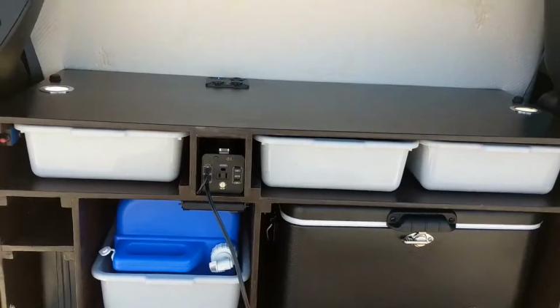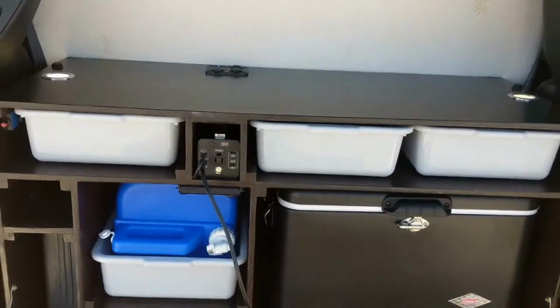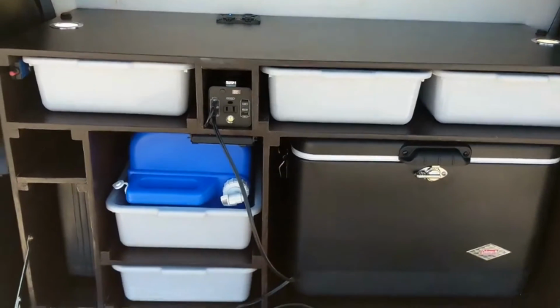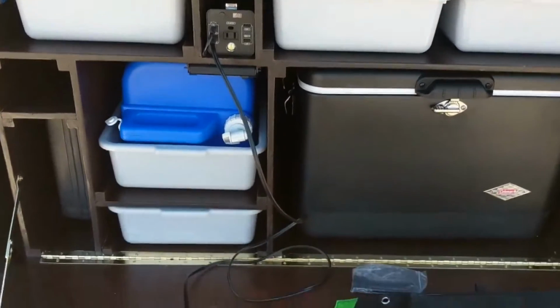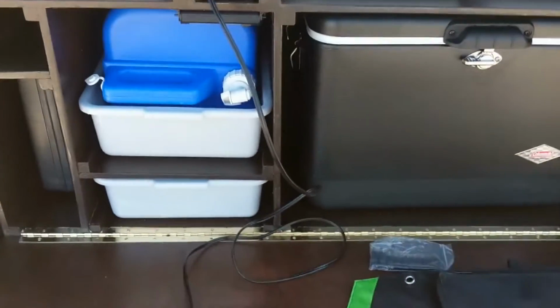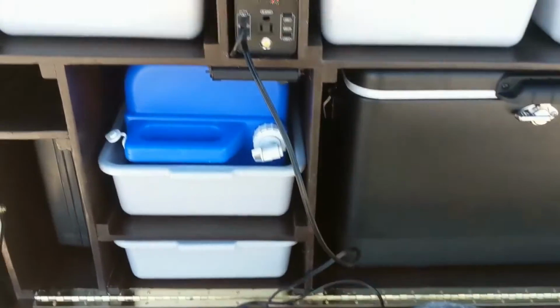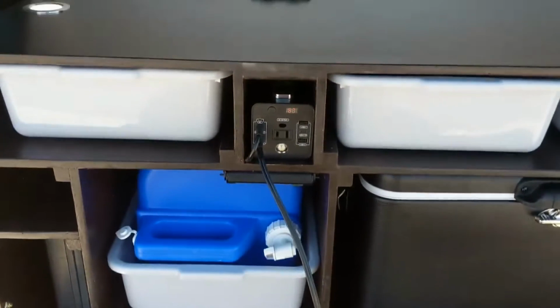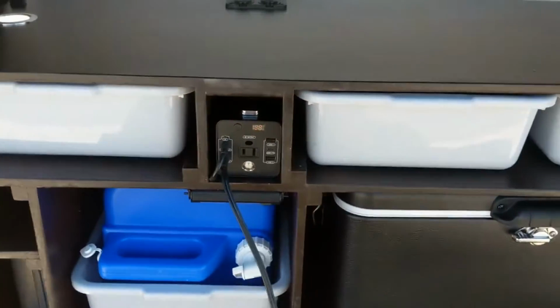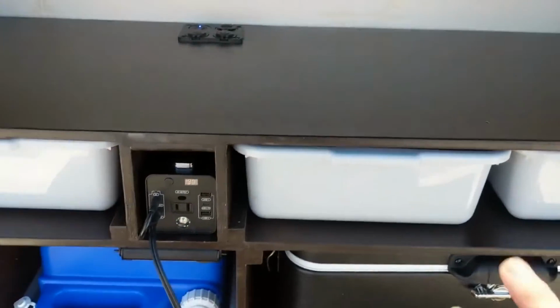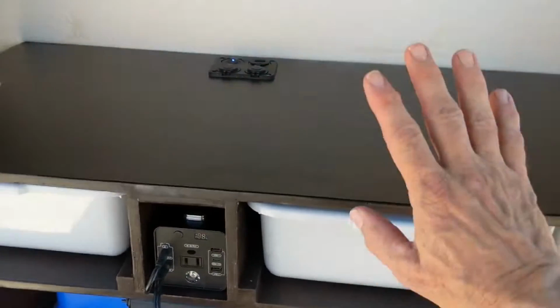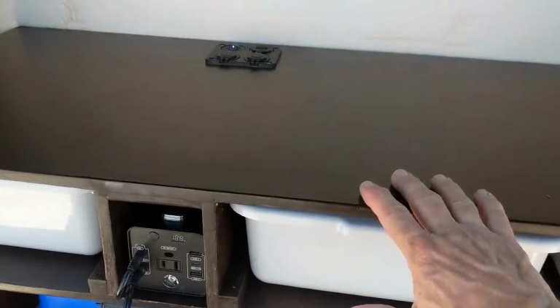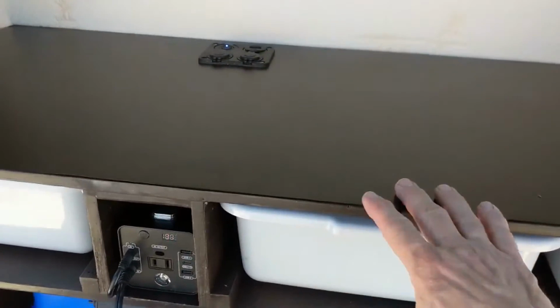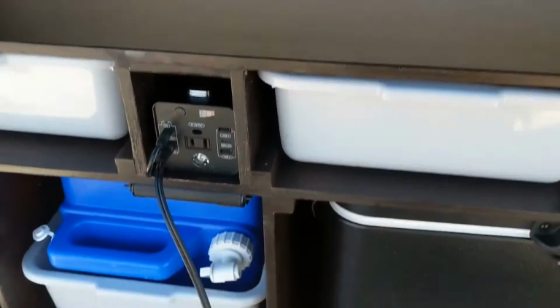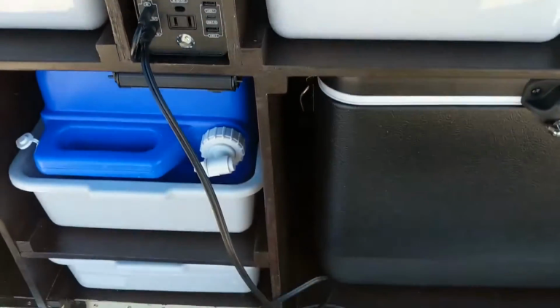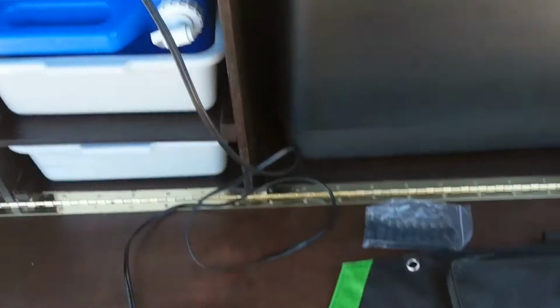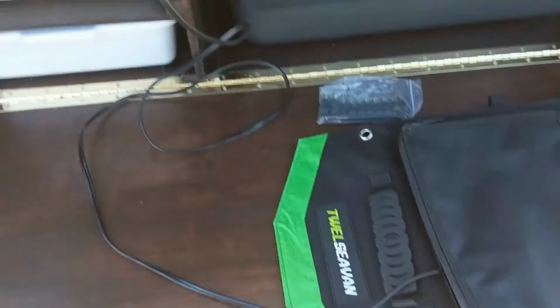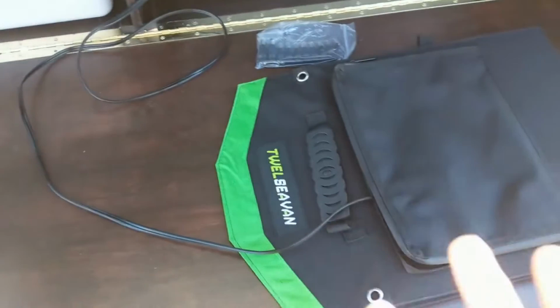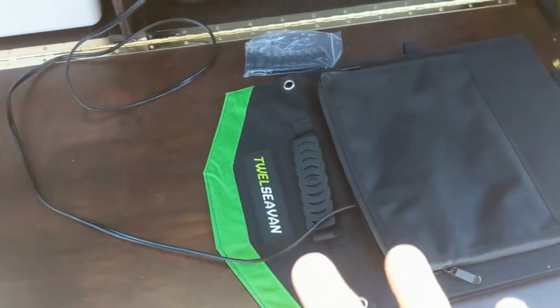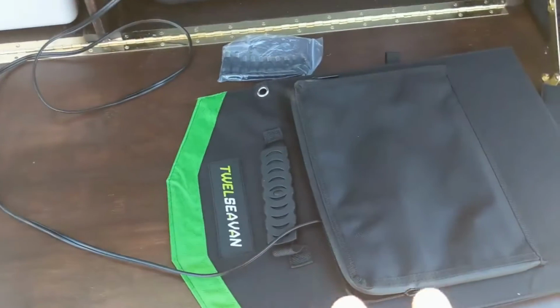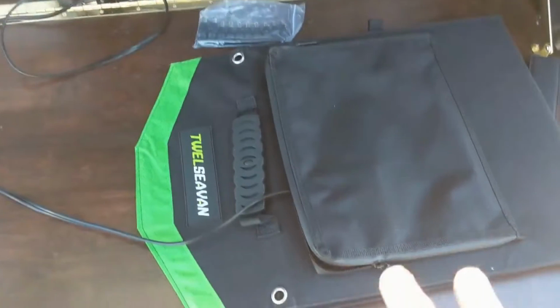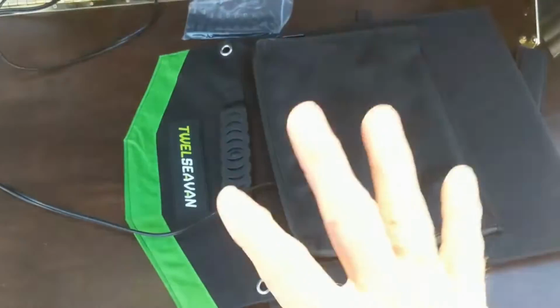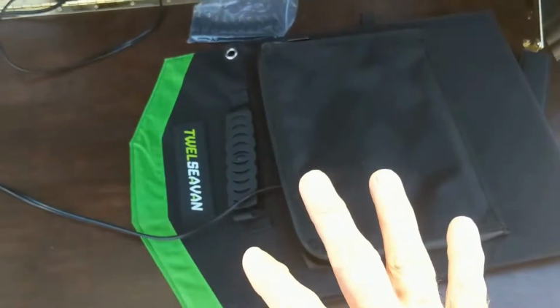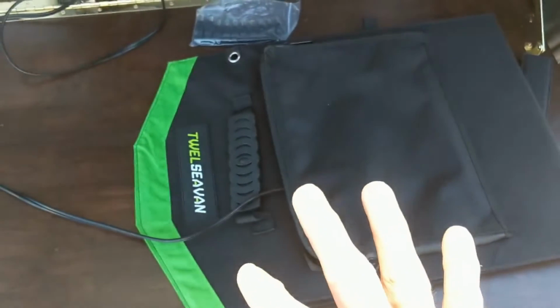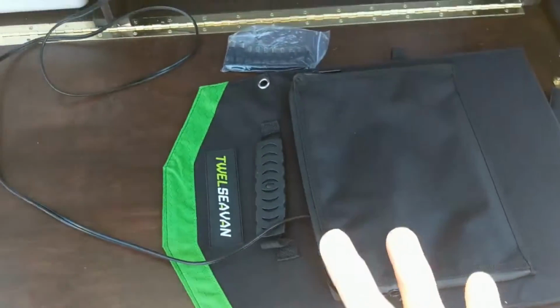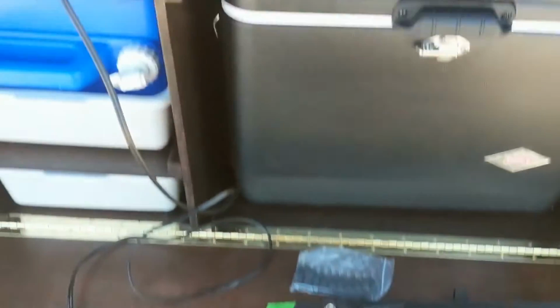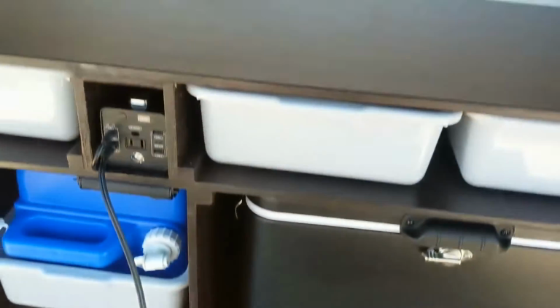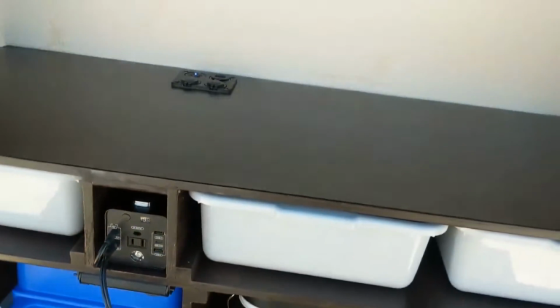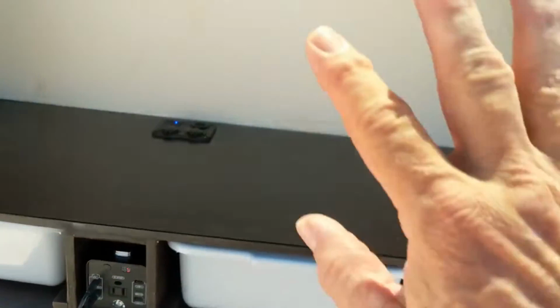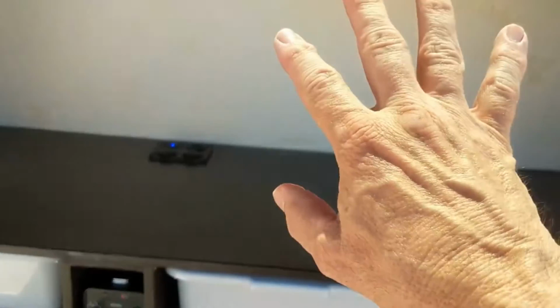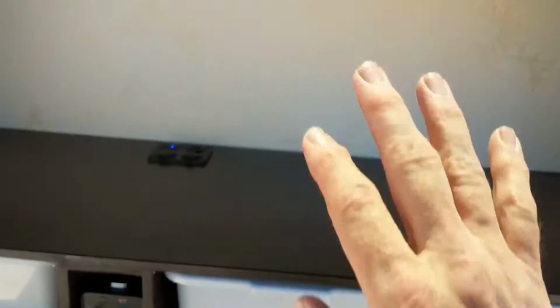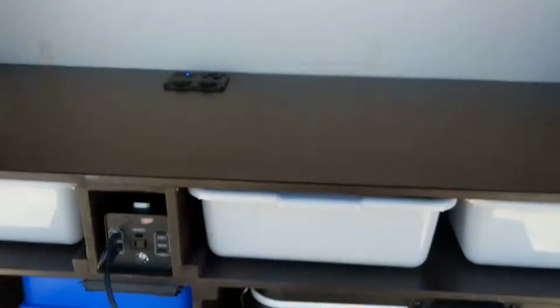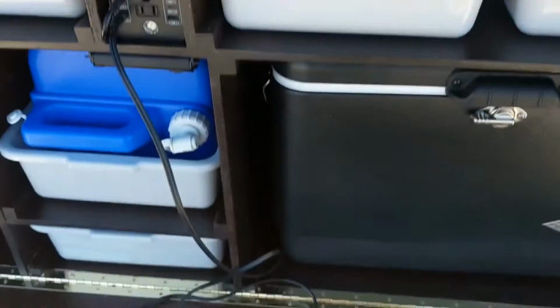Hi everybody, this is John Hill Brands again. I've shown you the video of building this kitchen box, but I have a couple of new things here — my solar charger and my mattress to show you.